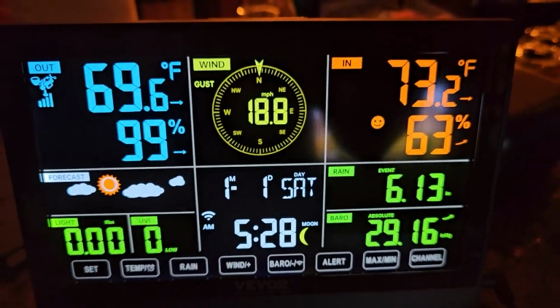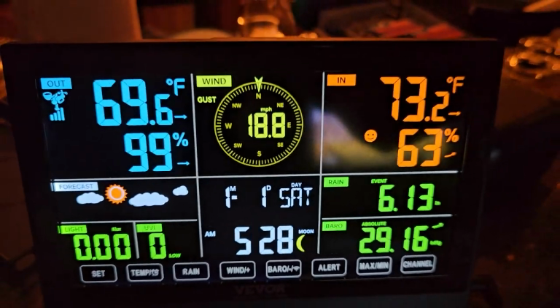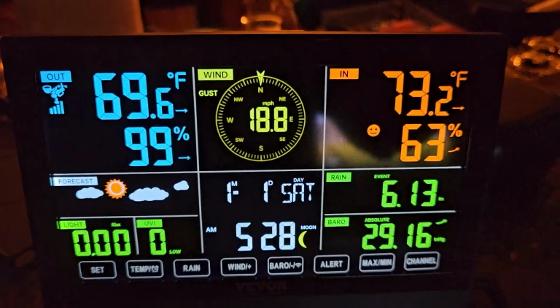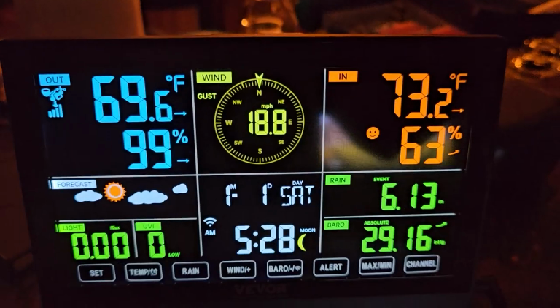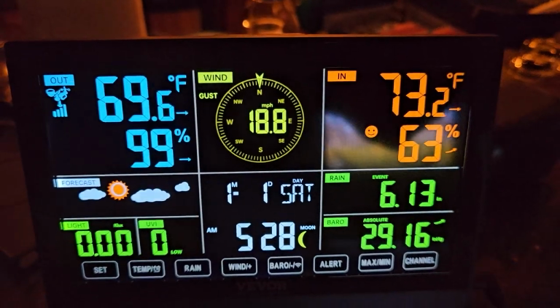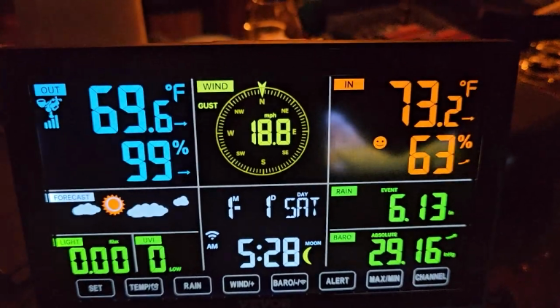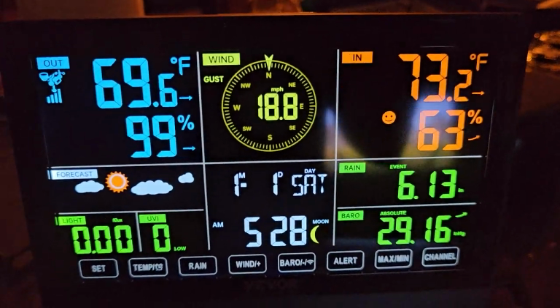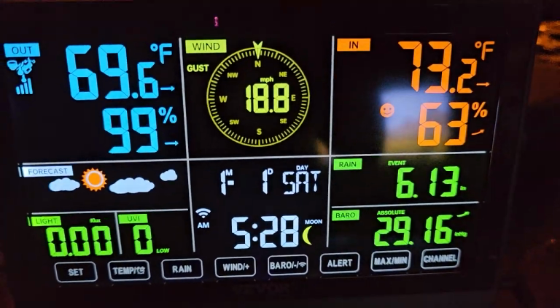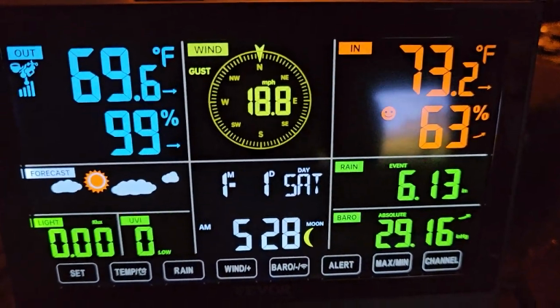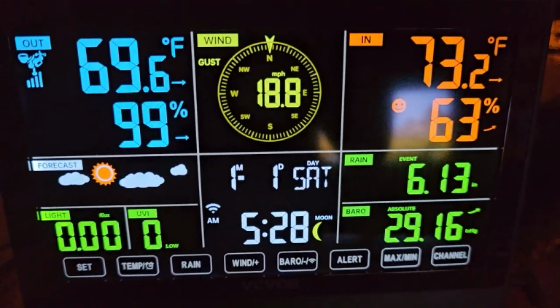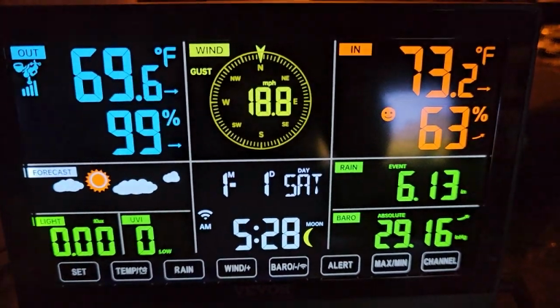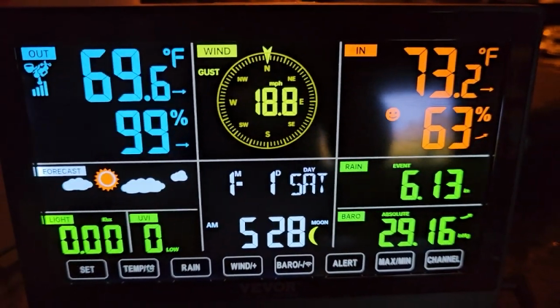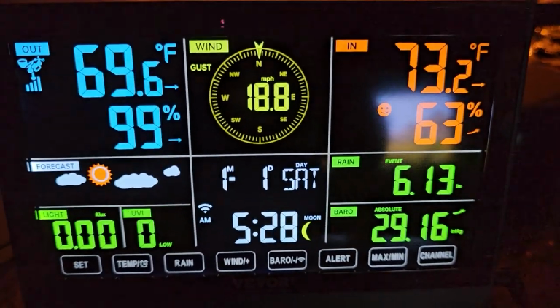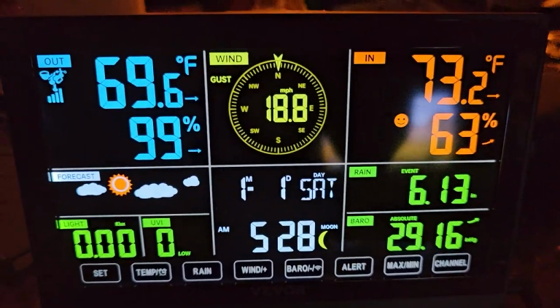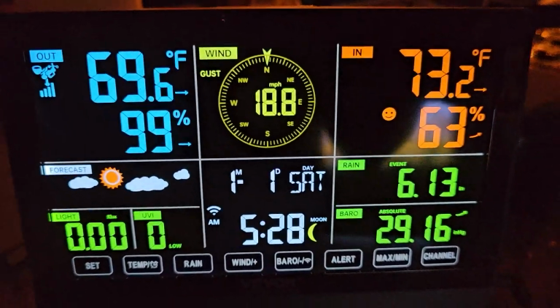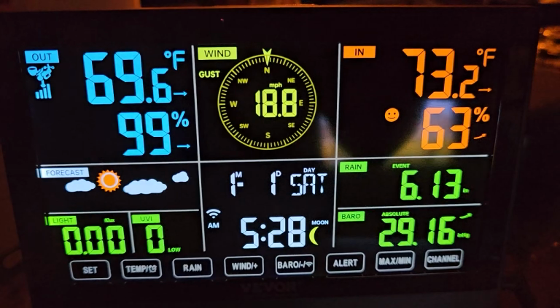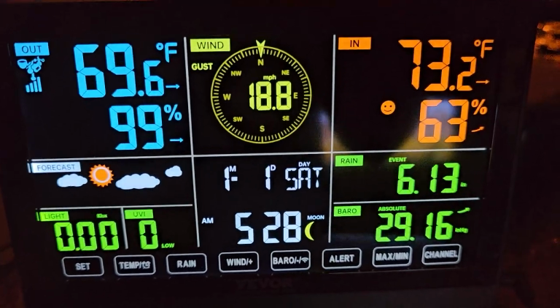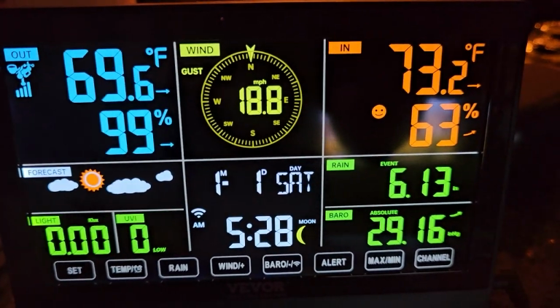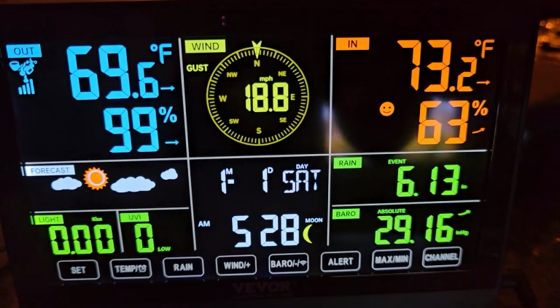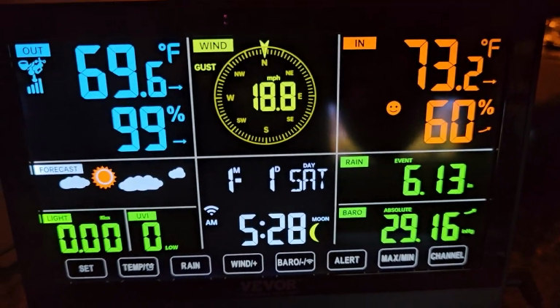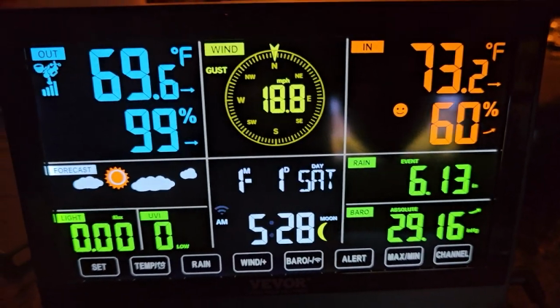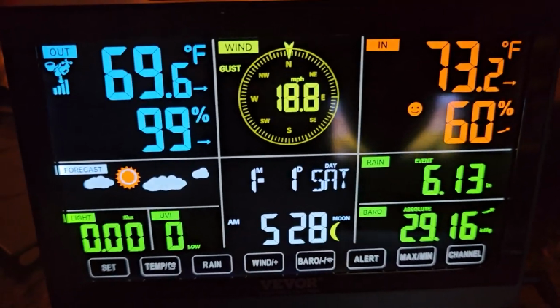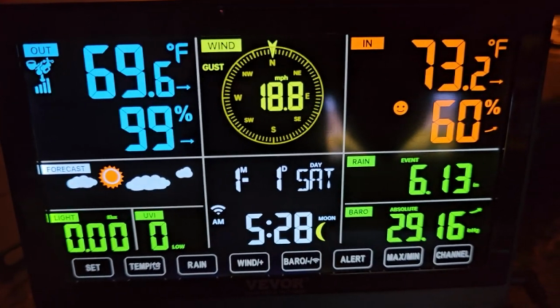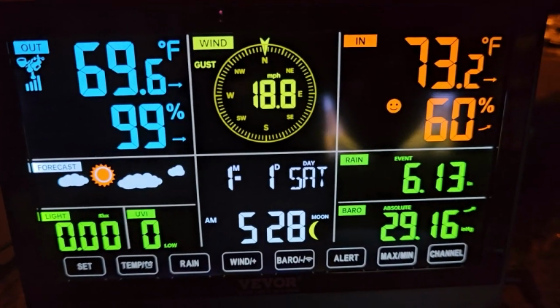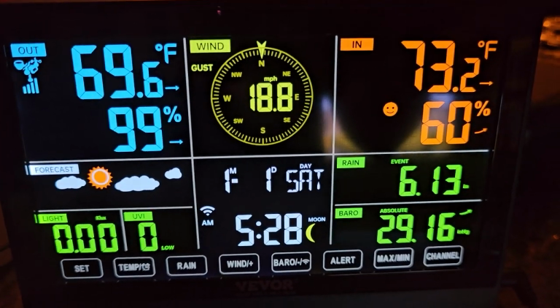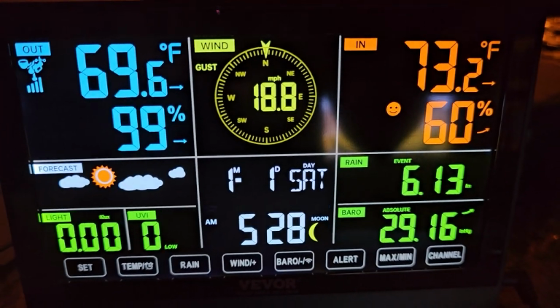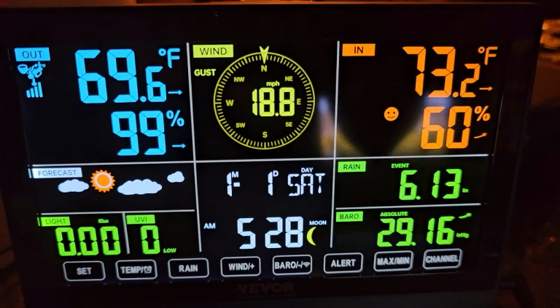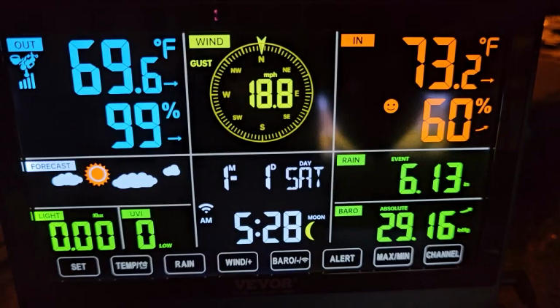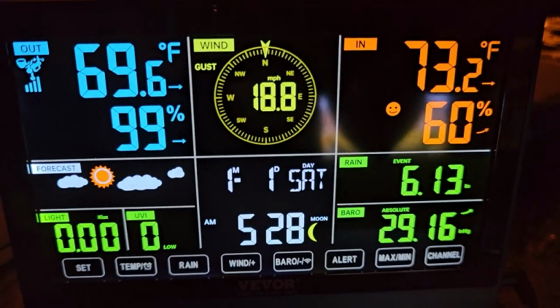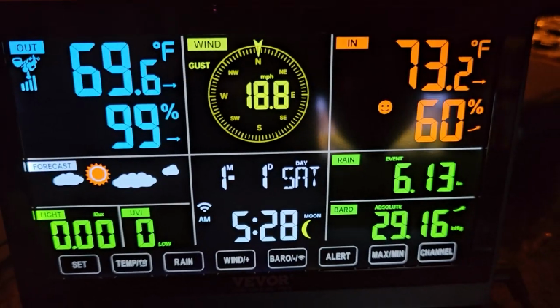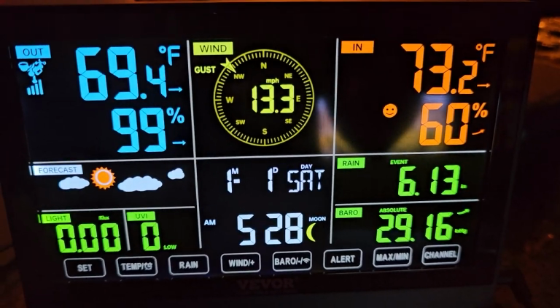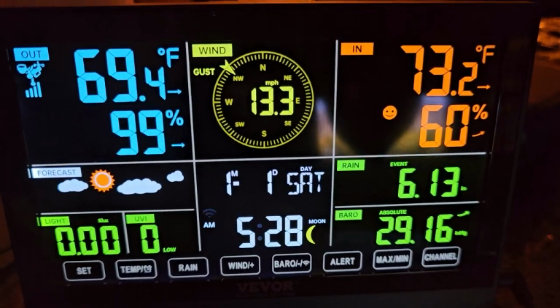So if you're looking for a really cool weather station that still seems to be outside surviving this hurricane, we'll go out tomorrow morning and see what it looks like. I'll show you what it looks like, but overall this thing has worked really well.